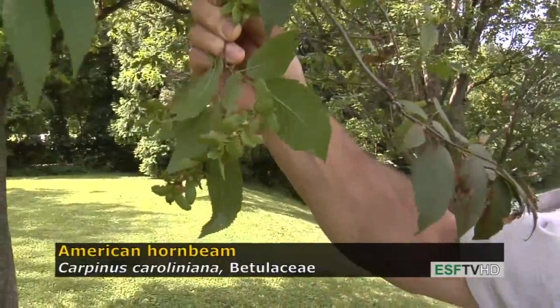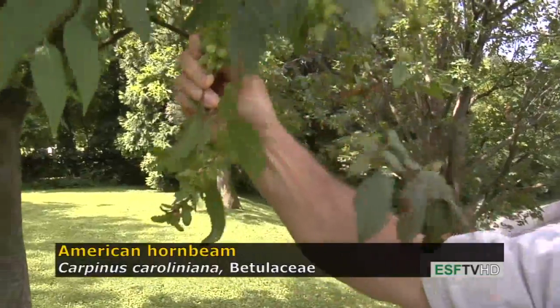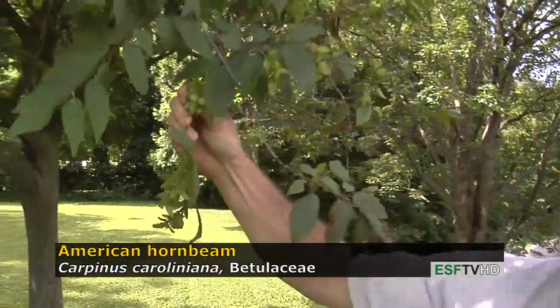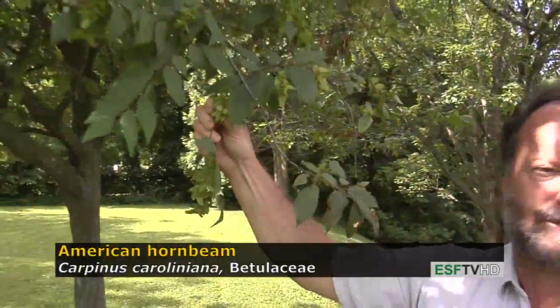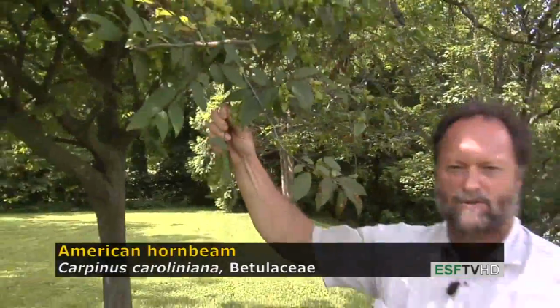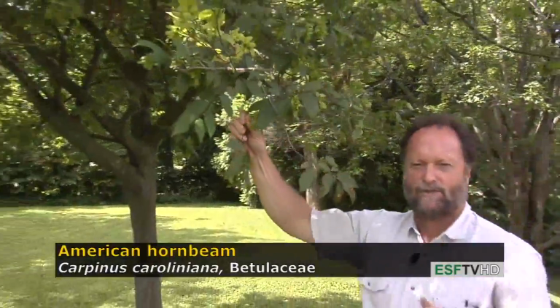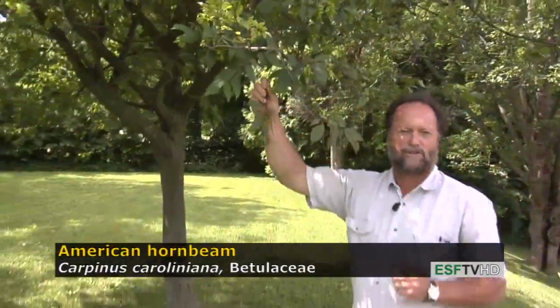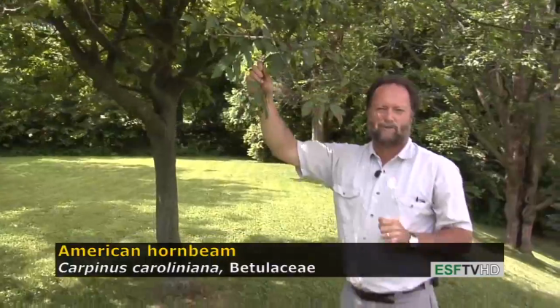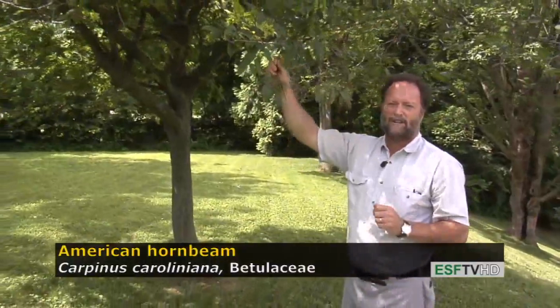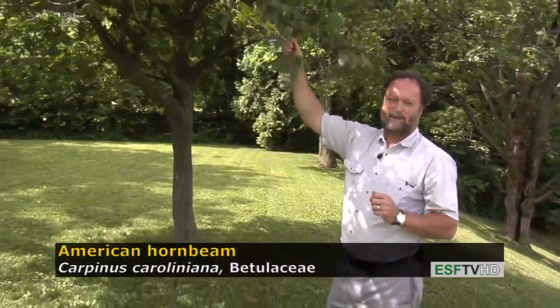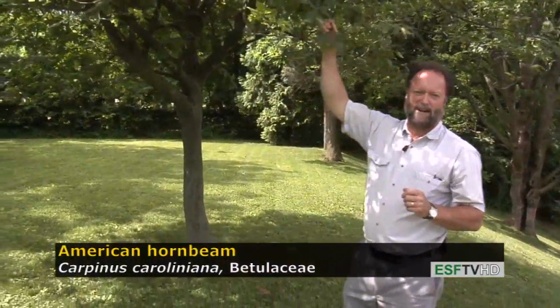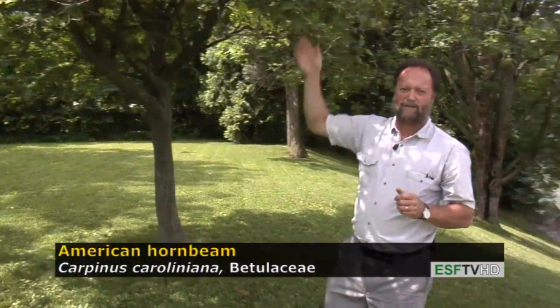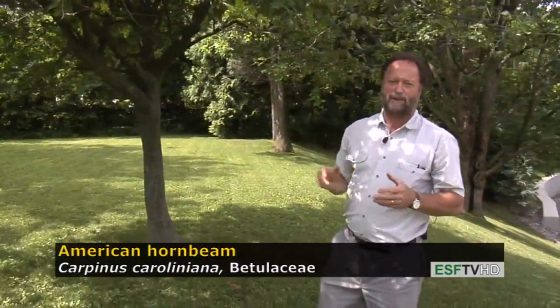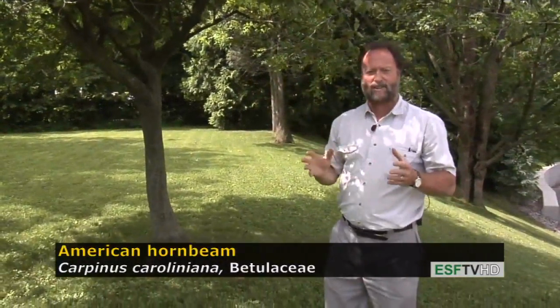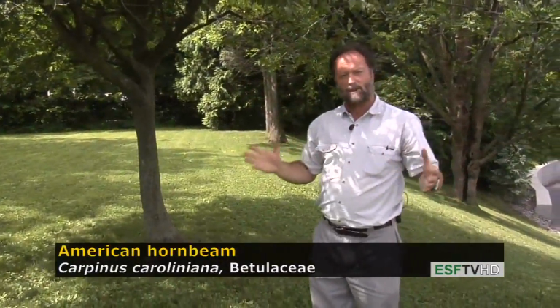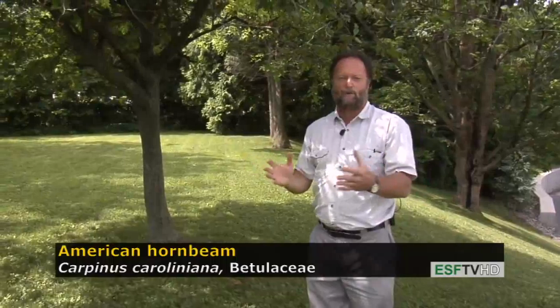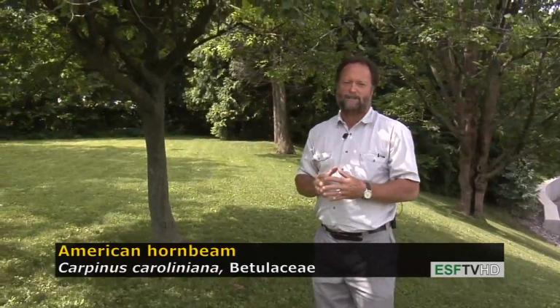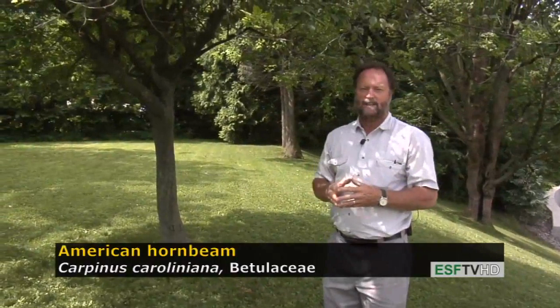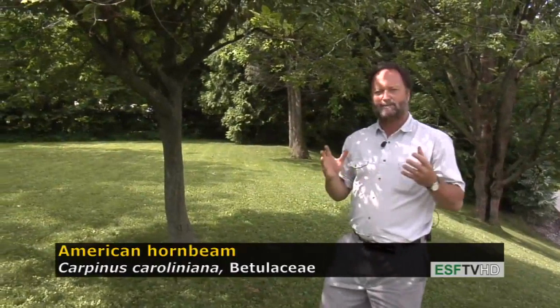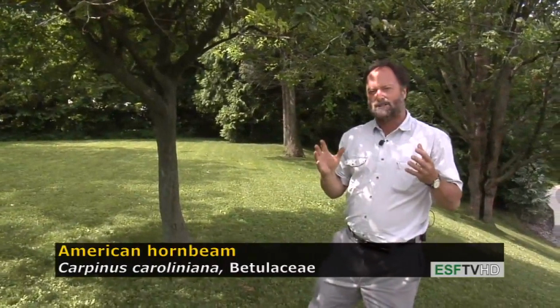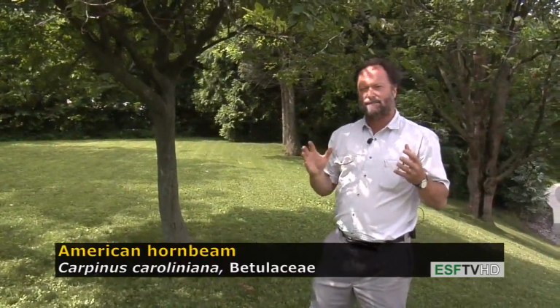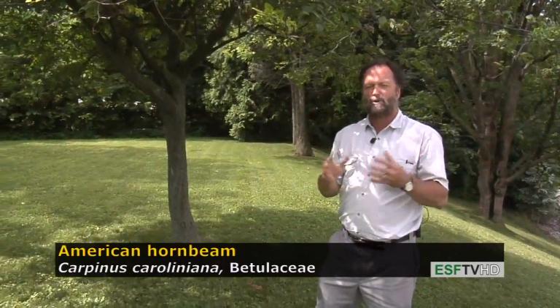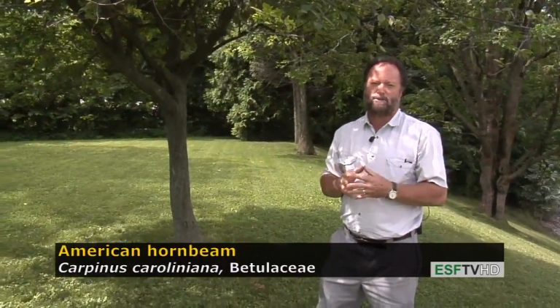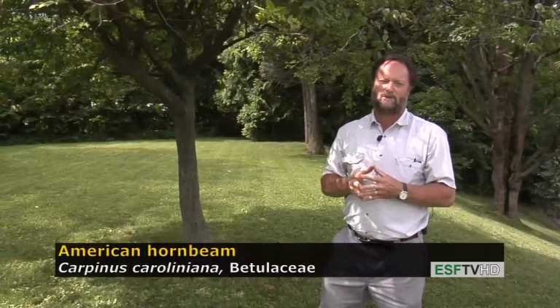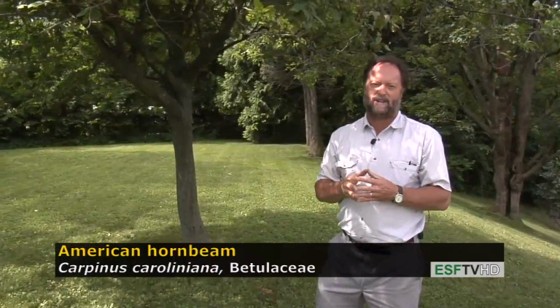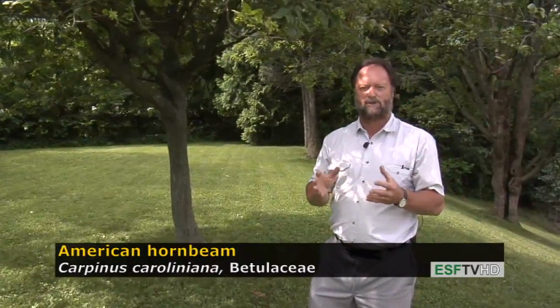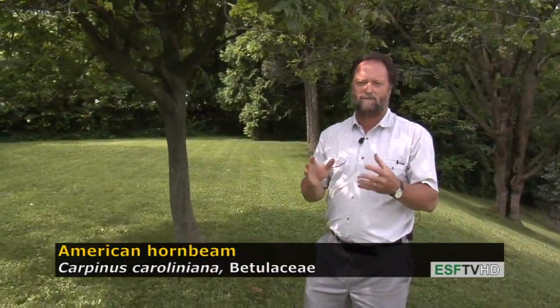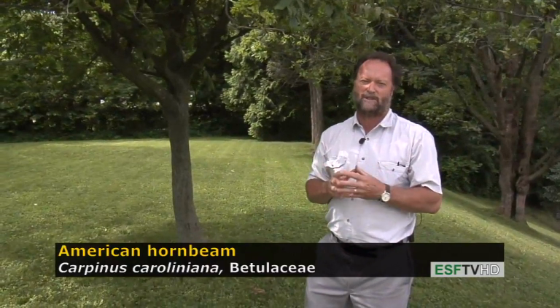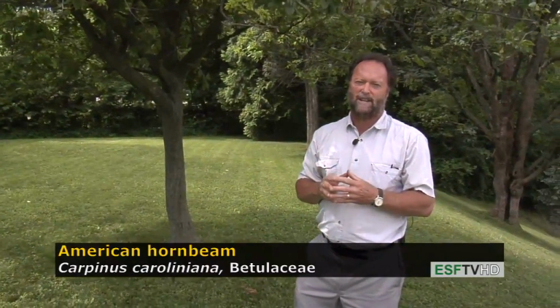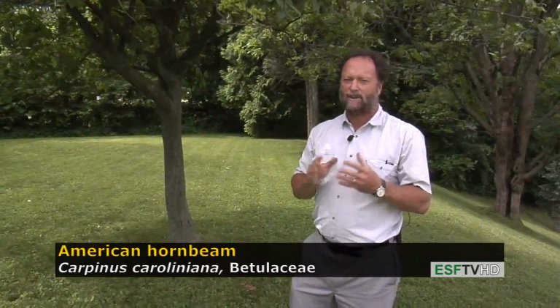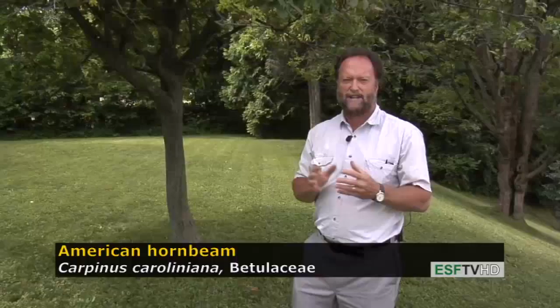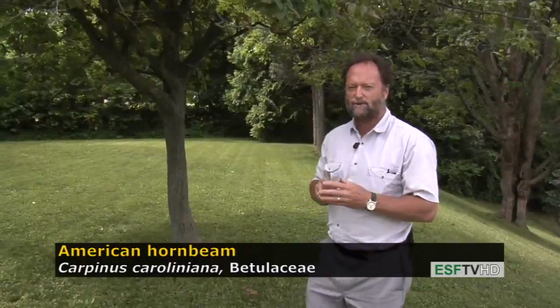The fall color is beautiful — shades of oranges and reds. It really is a fine tree for the landscape where you have a small place. This is a small native understory tree throughout the eastern United States, especially on moist sites. It's a very shade tolerant tree.